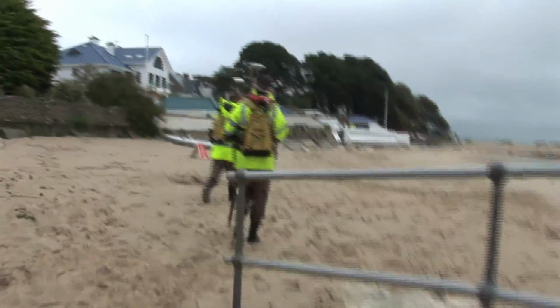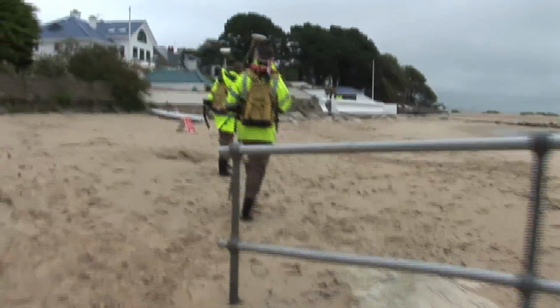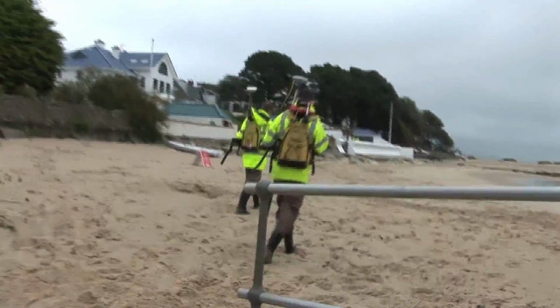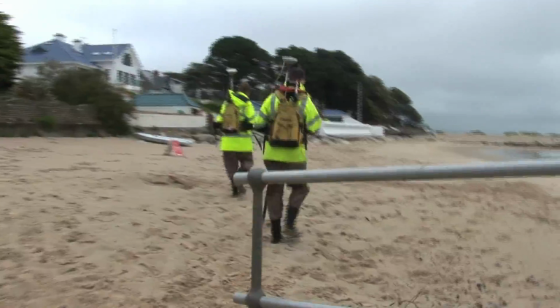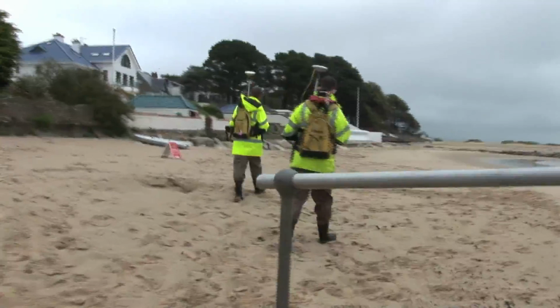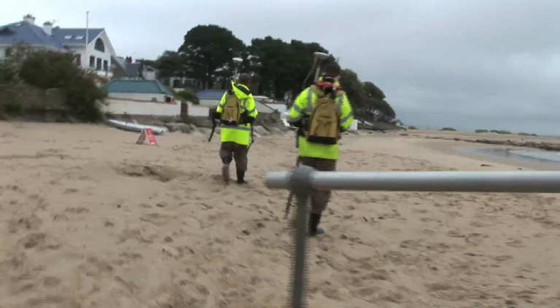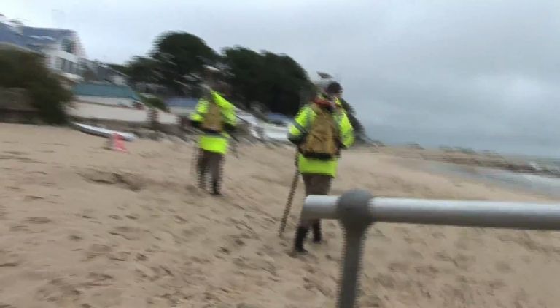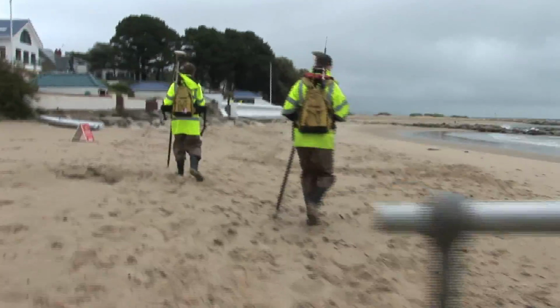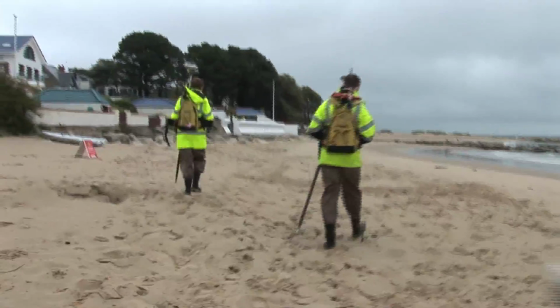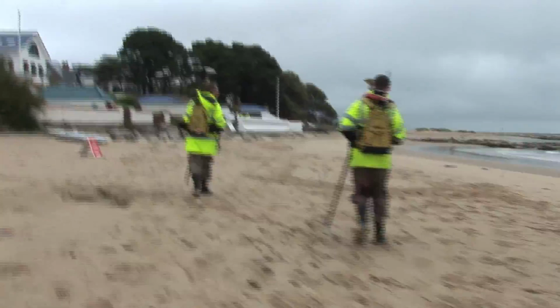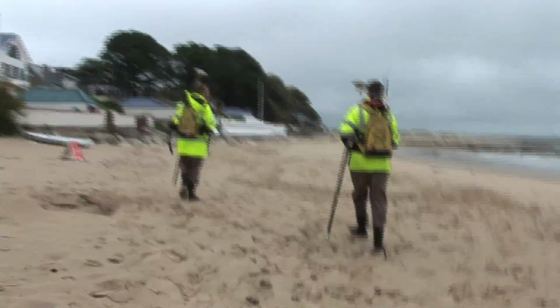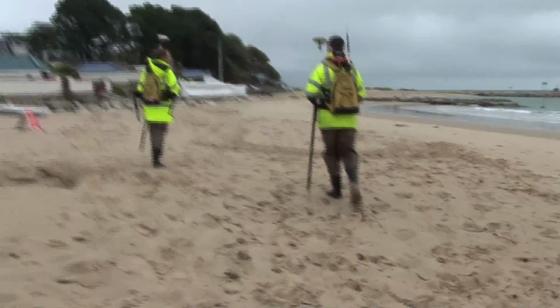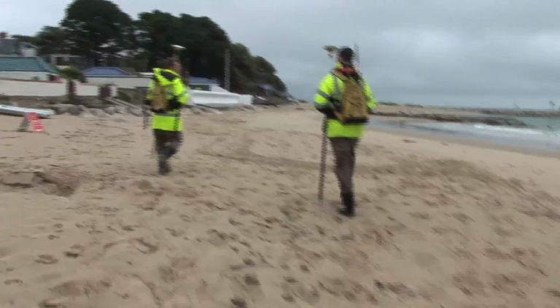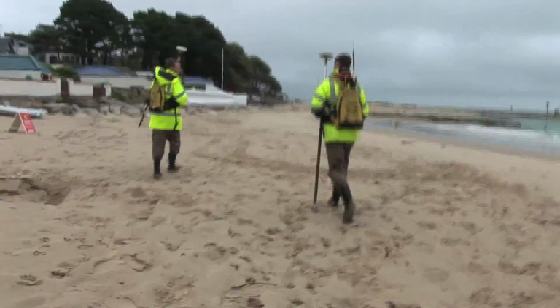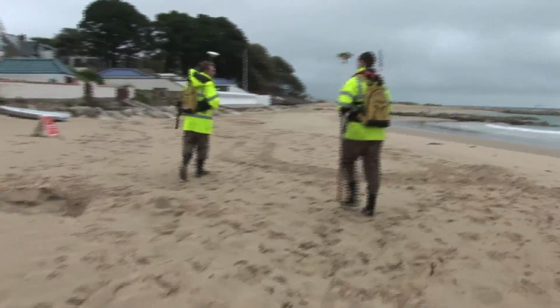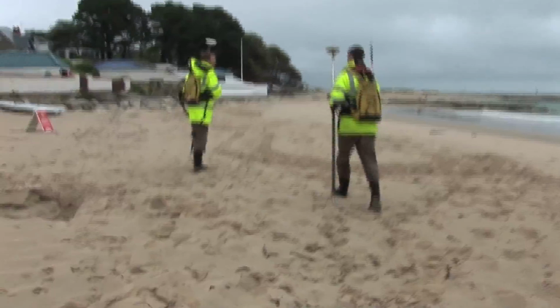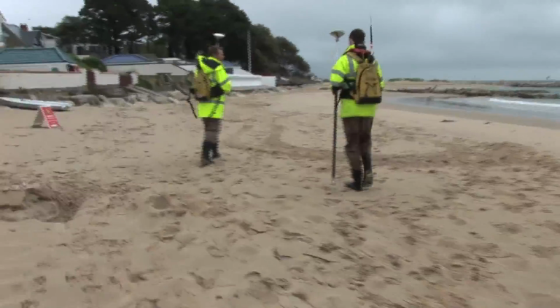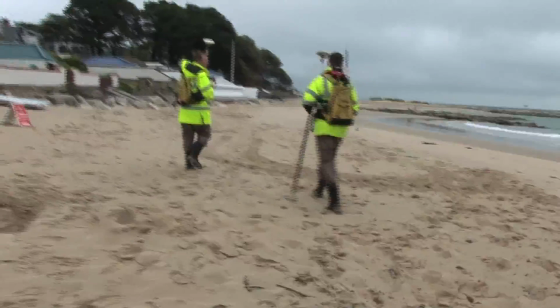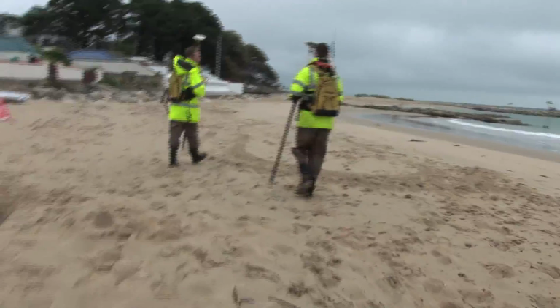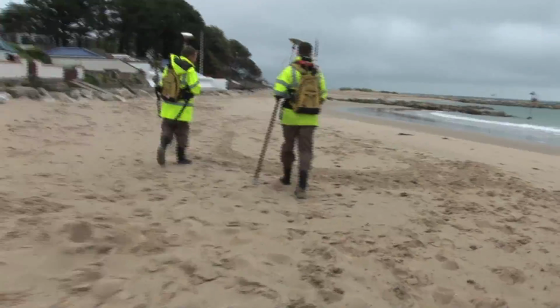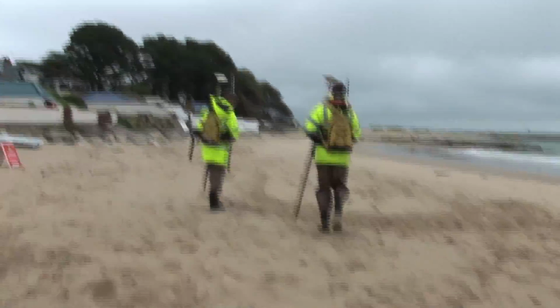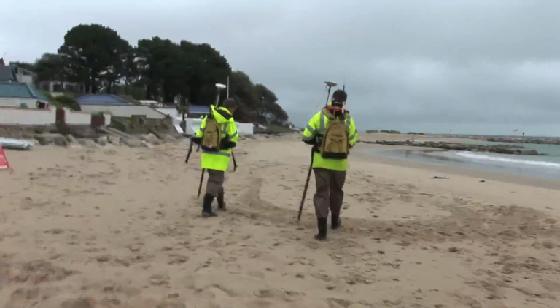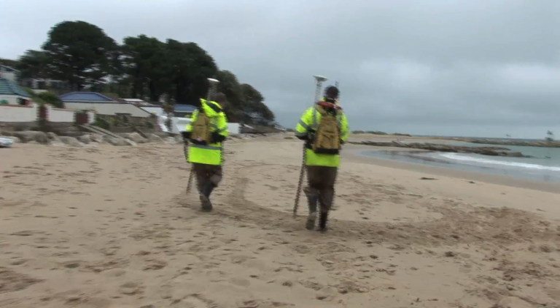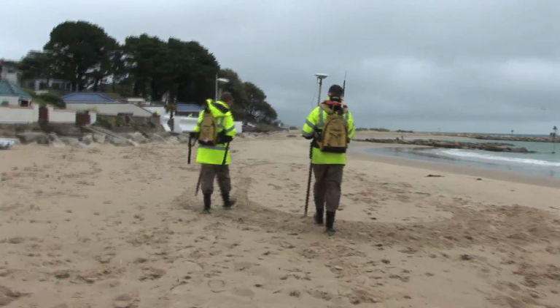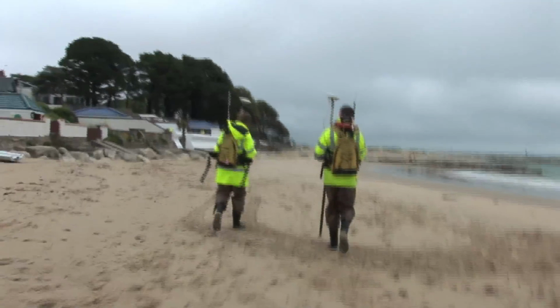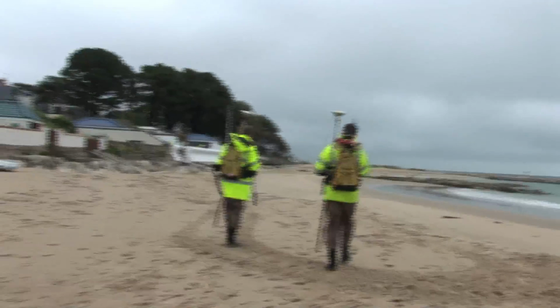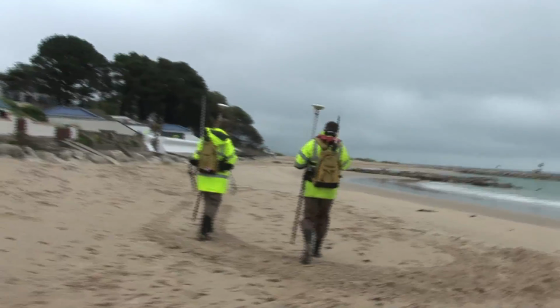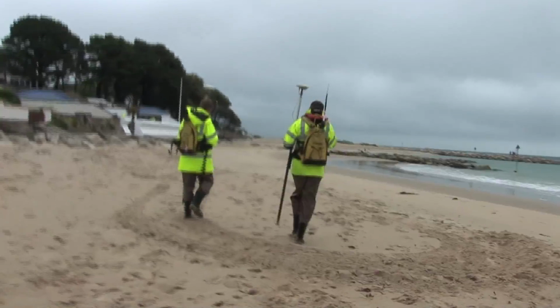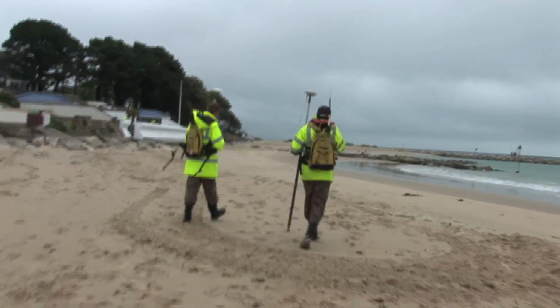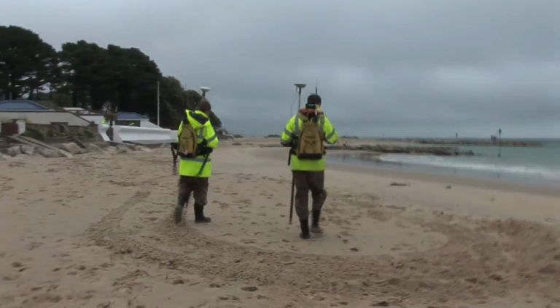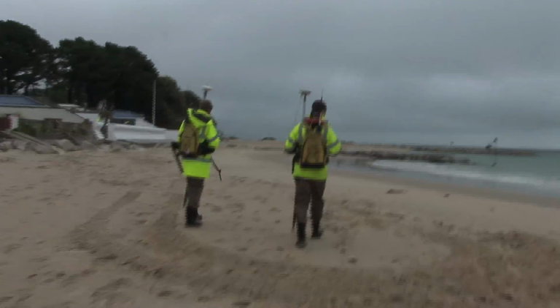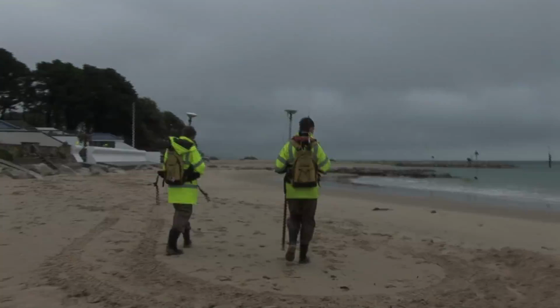It's also why, despite the weather, coastal surveyors Dave and Gareth are collecting information about the way it's changing shape.